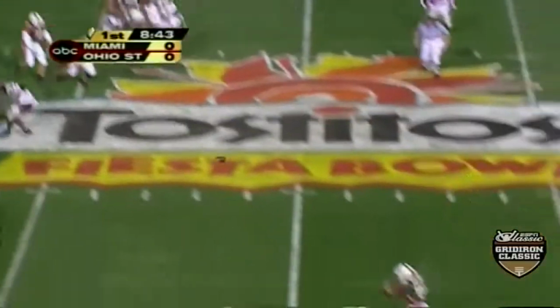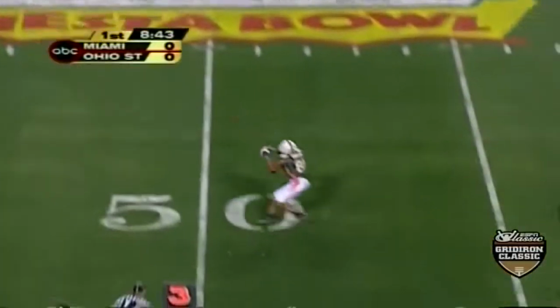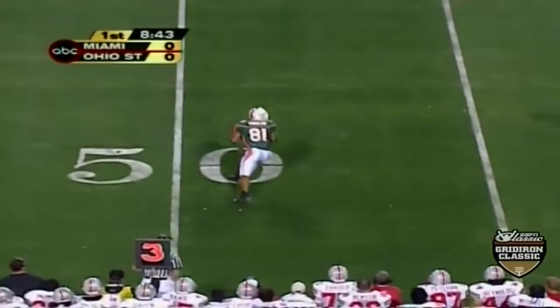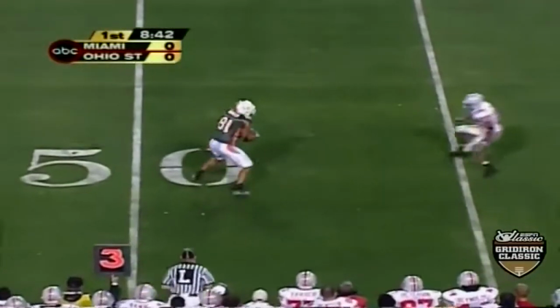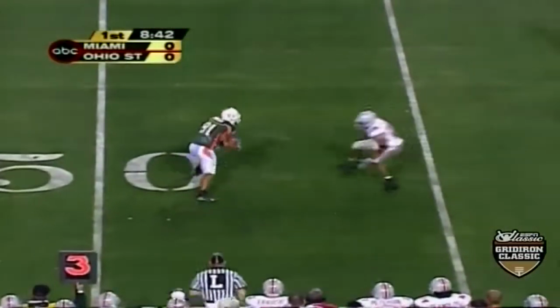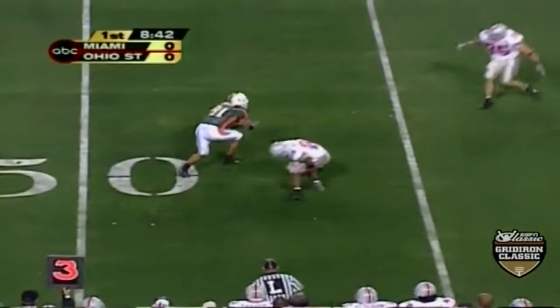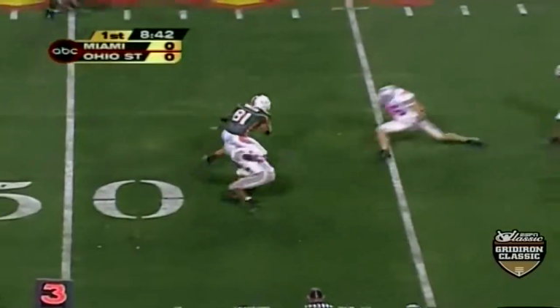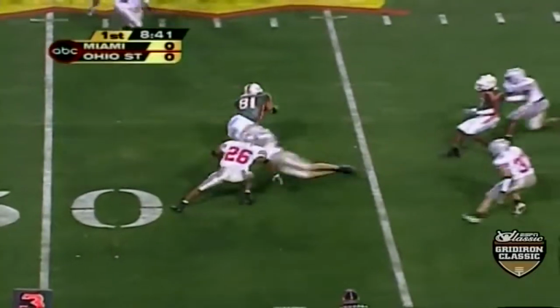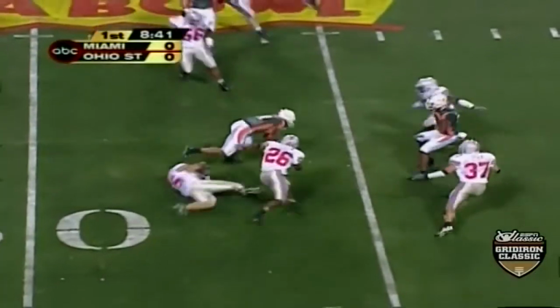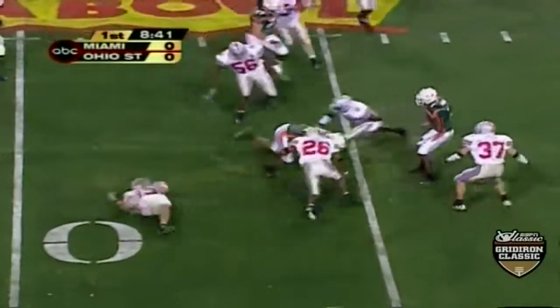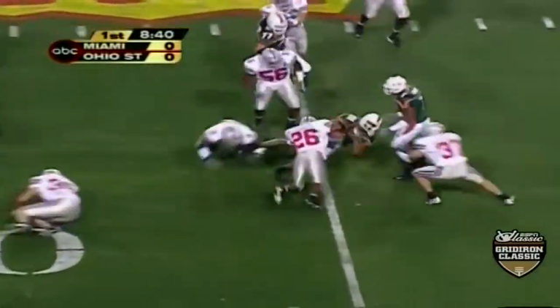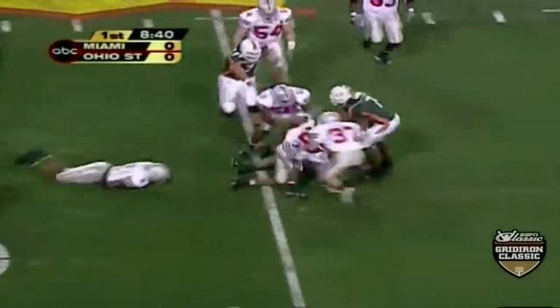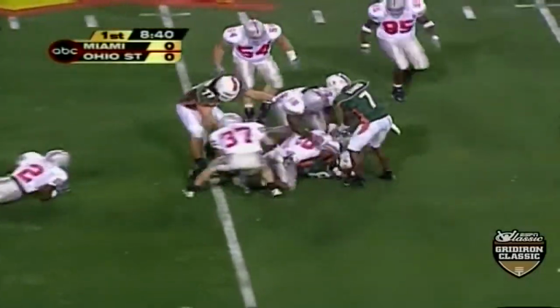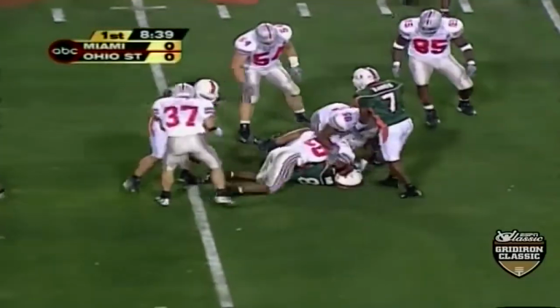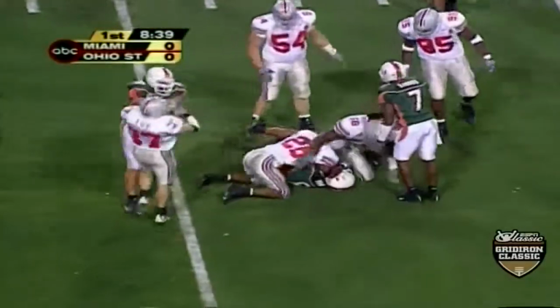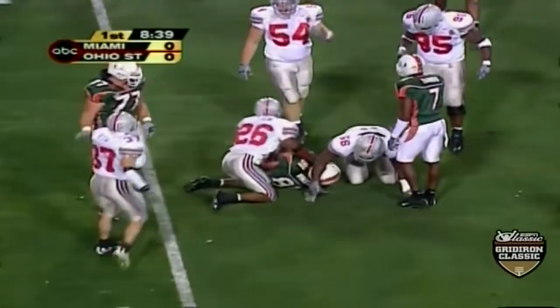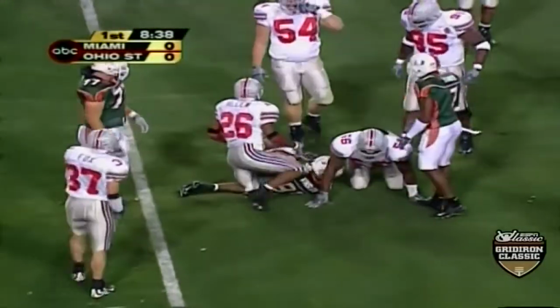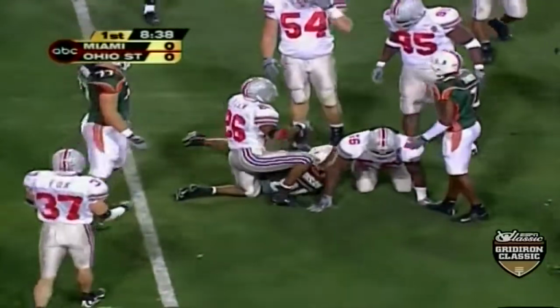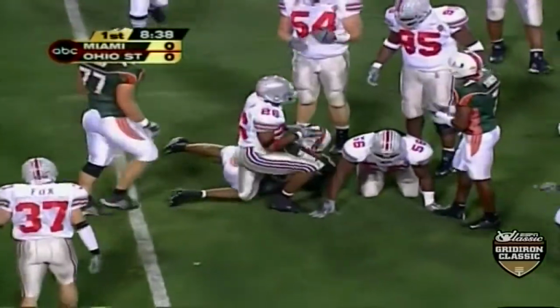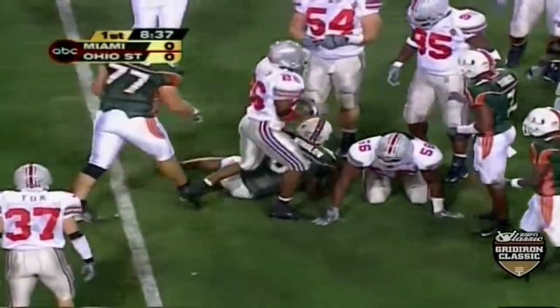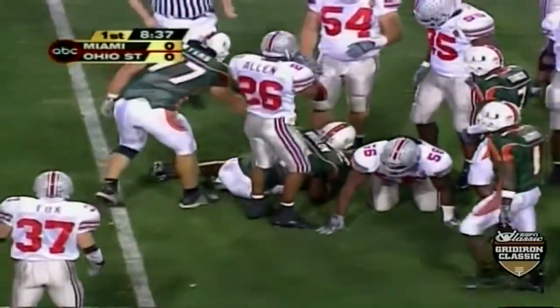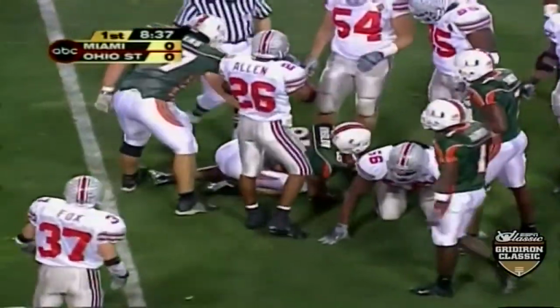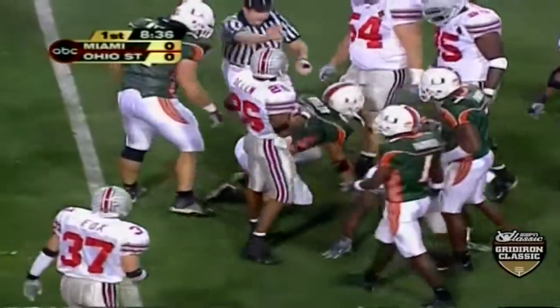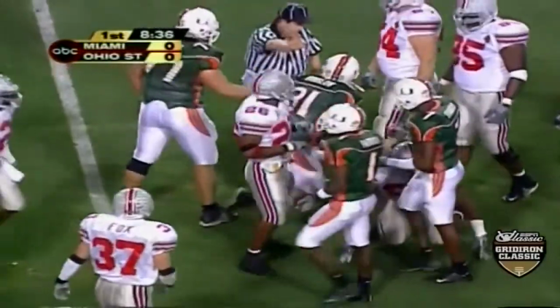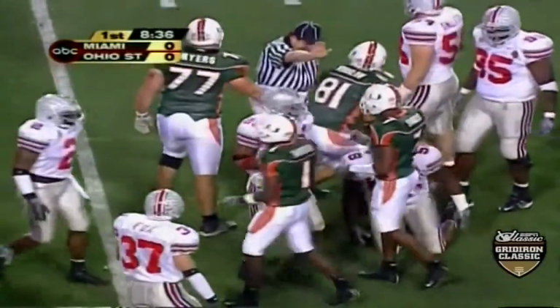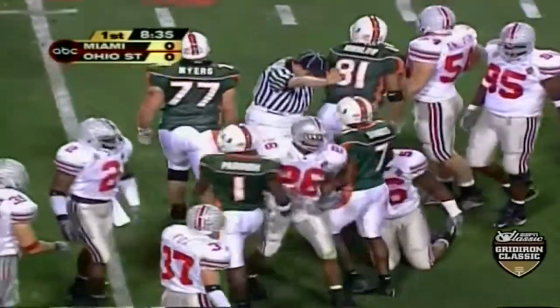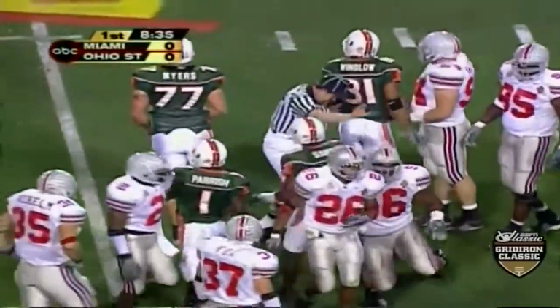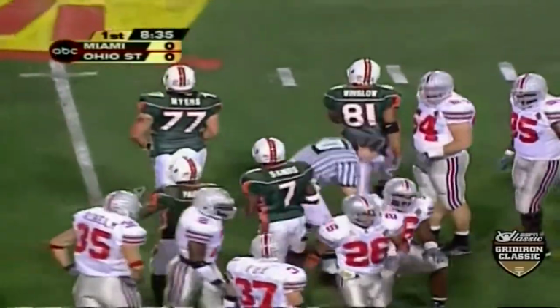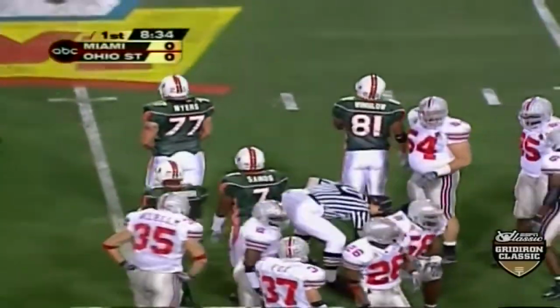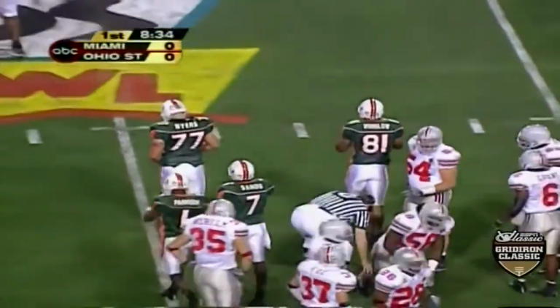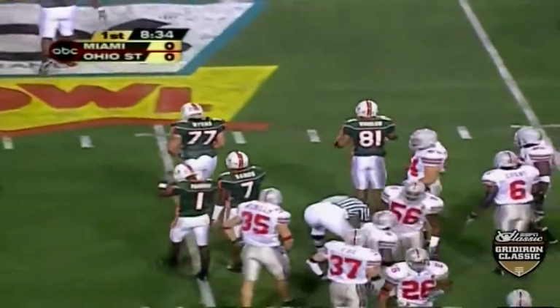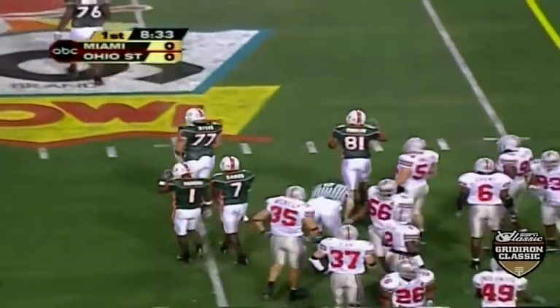Dorsey comes short to the sideline. The ball thrown a long way to the sidelines — it's completed to Kevin Winslow, and in the melee Winslow will fight his way down to about the 44-yard line.